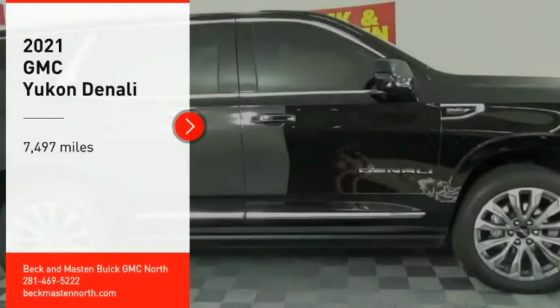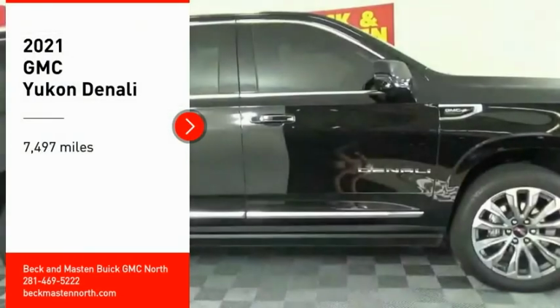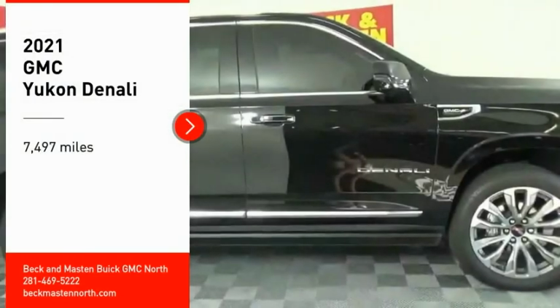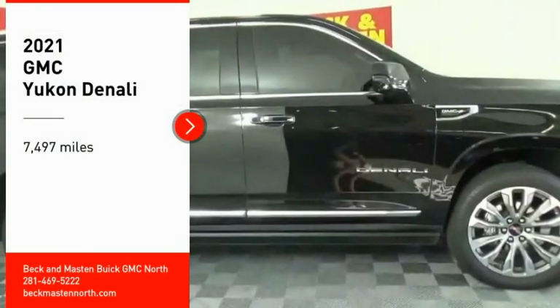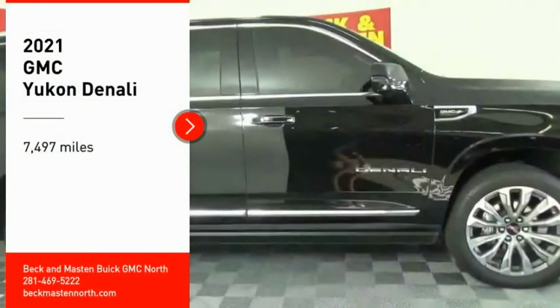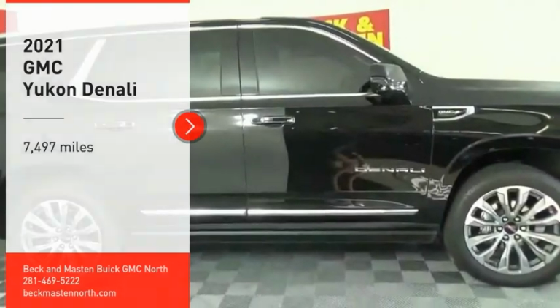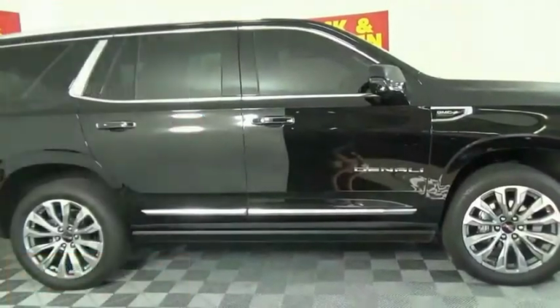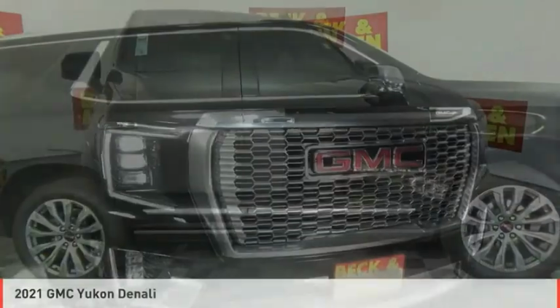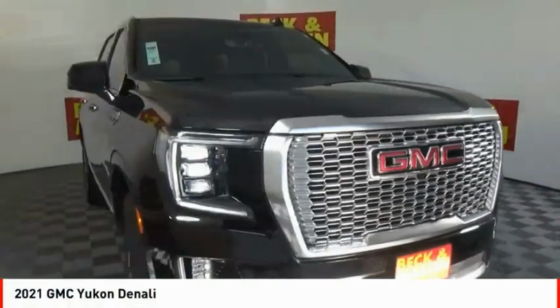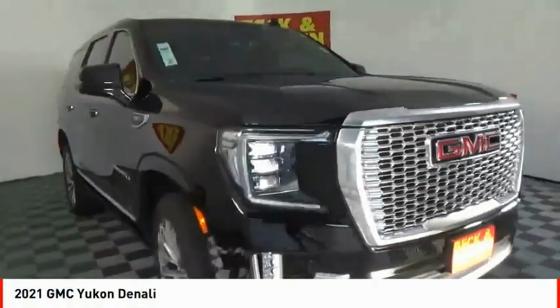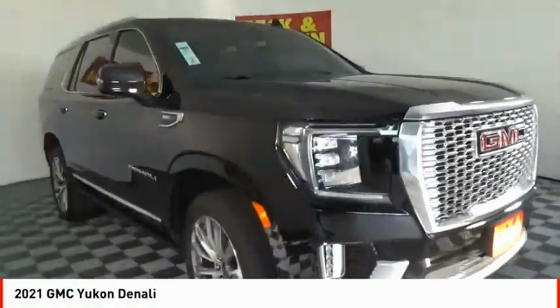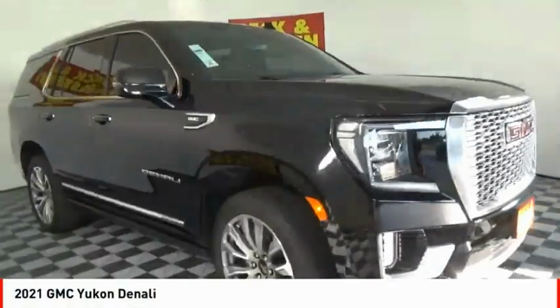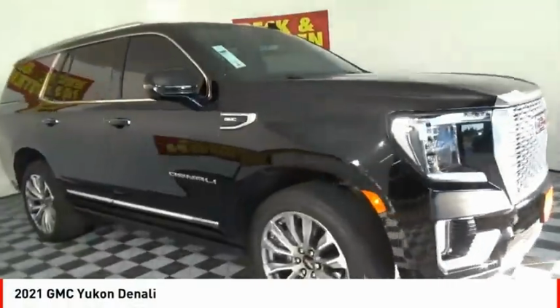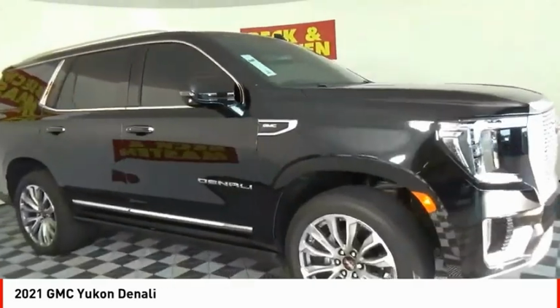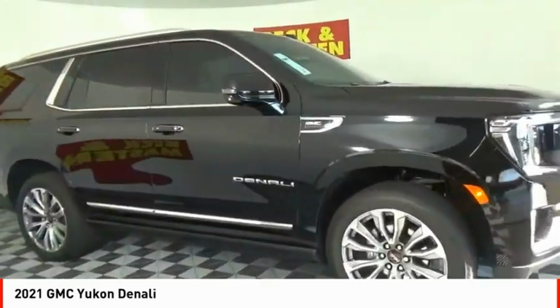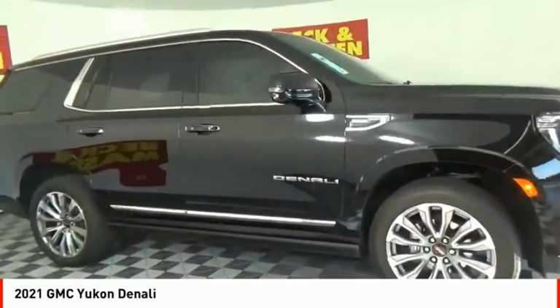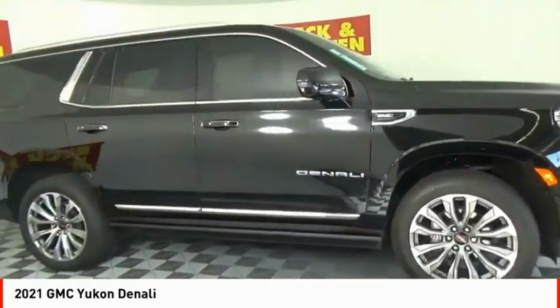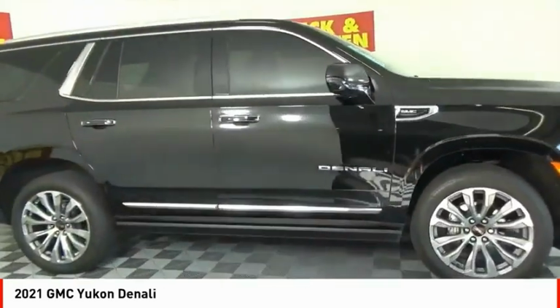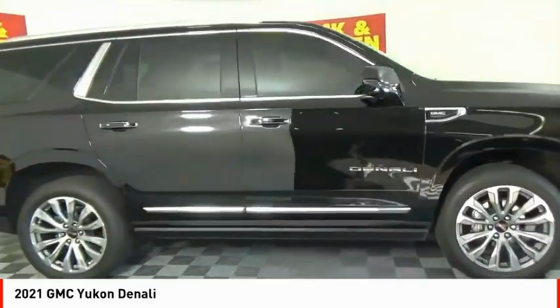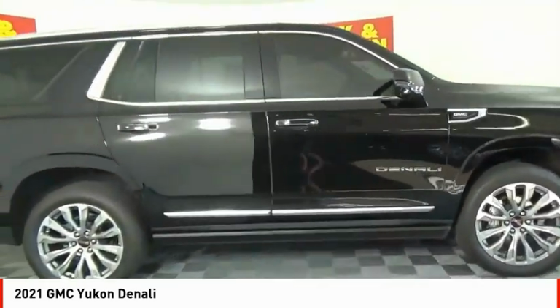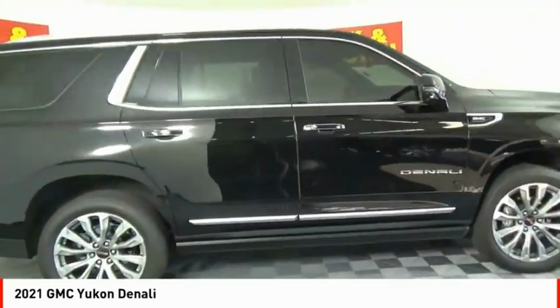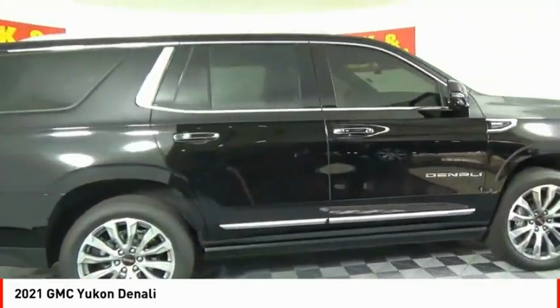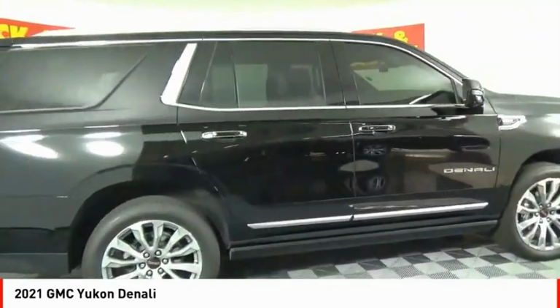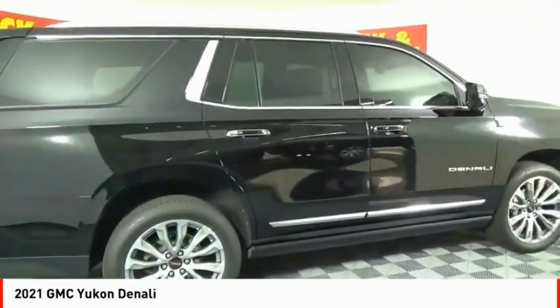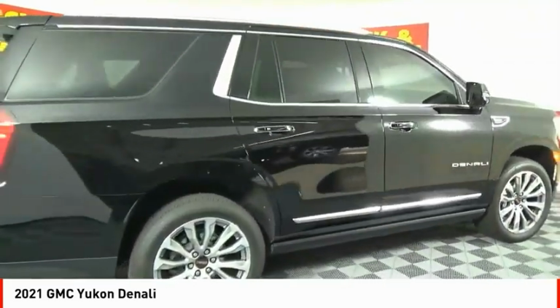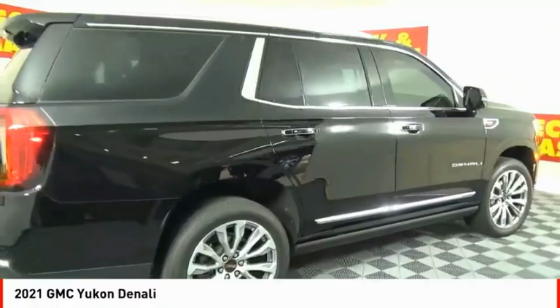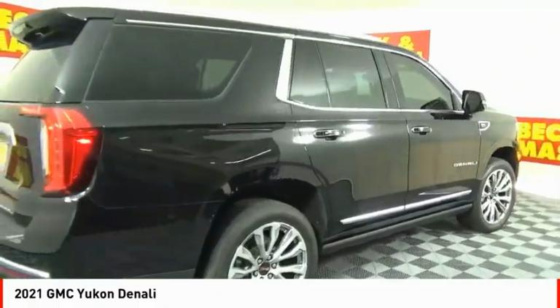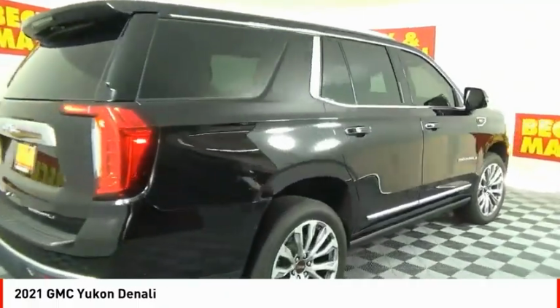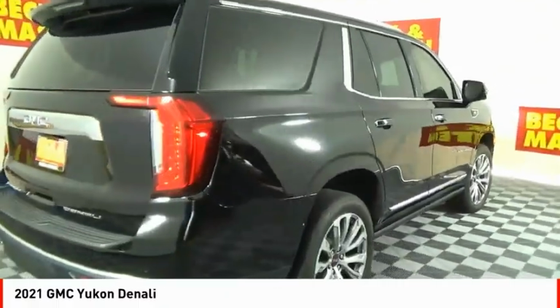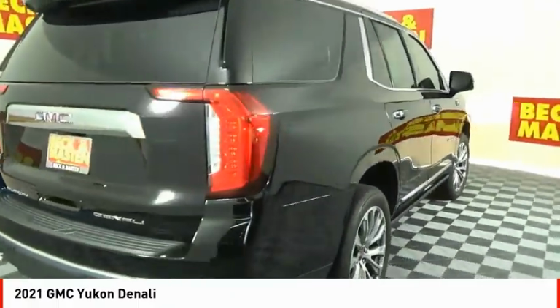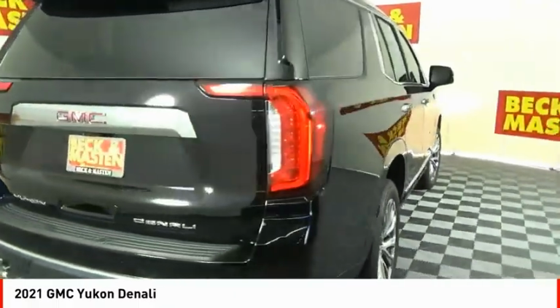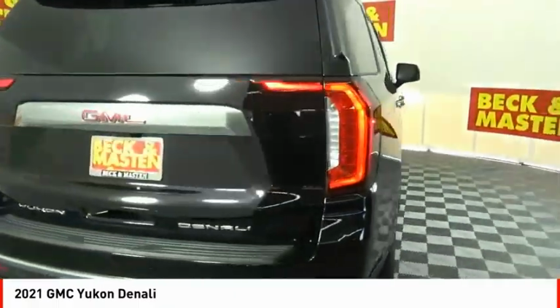Stop by and take a look at the 2021 Yukon. Peace of mind comes standard with GMC's 100,000 mile, 5-year powertrain warranty and Yukon's 5-star frontal crash test rating.